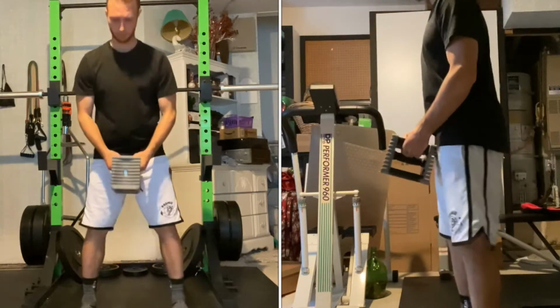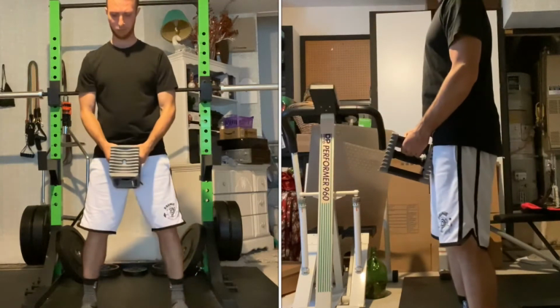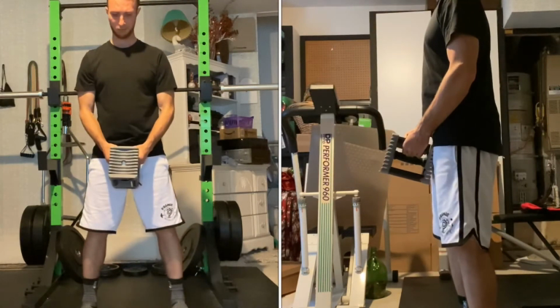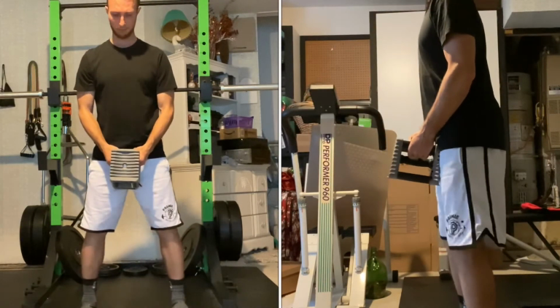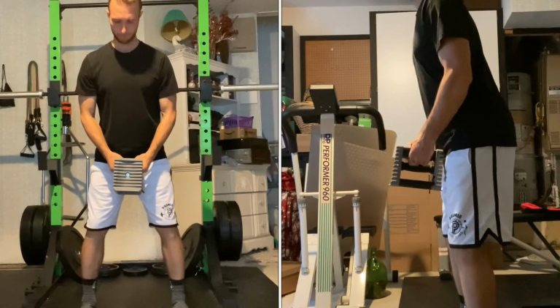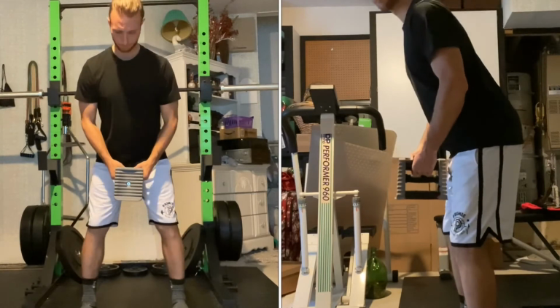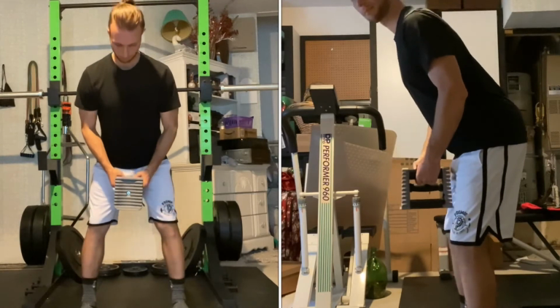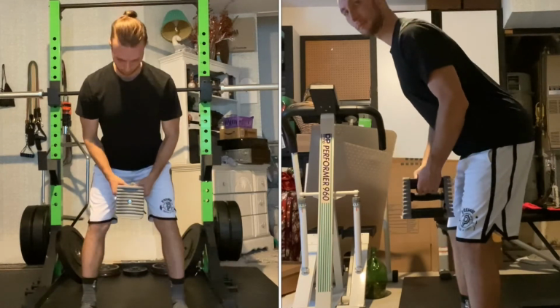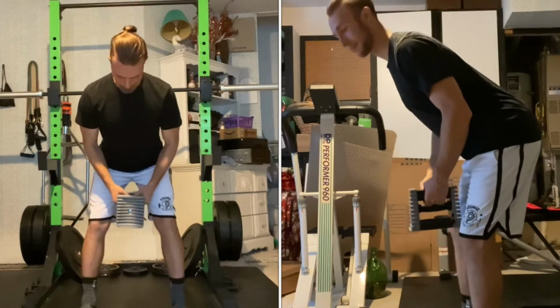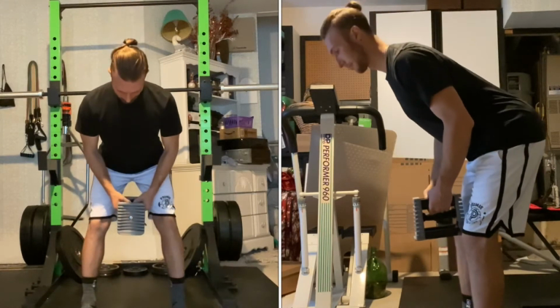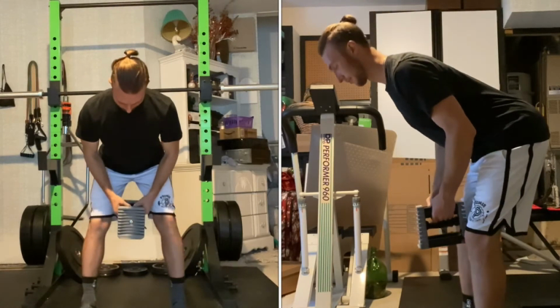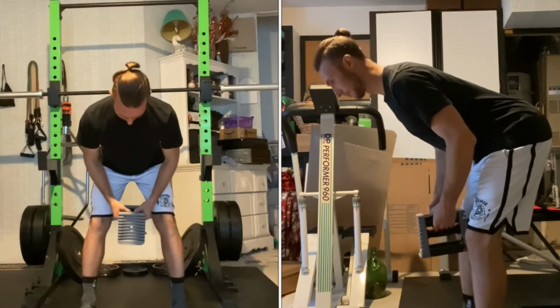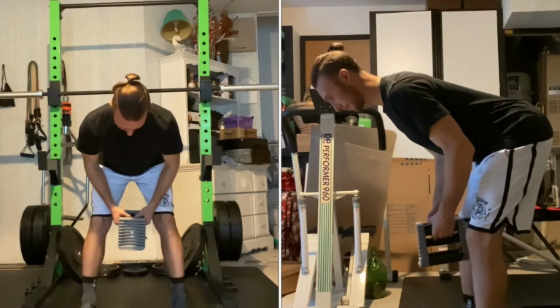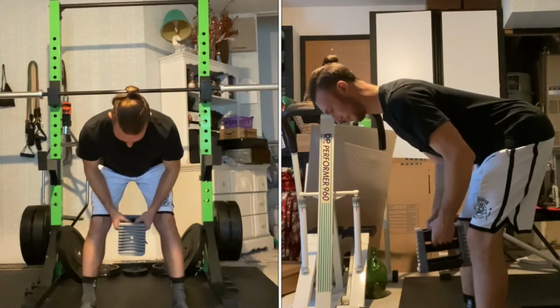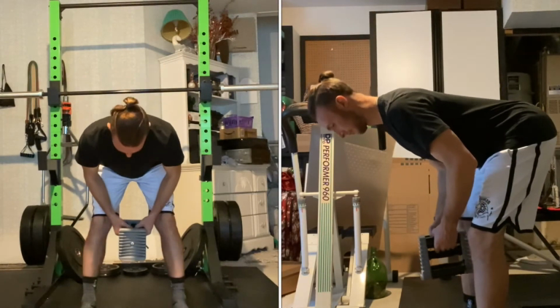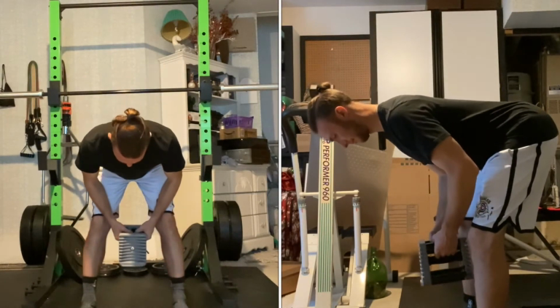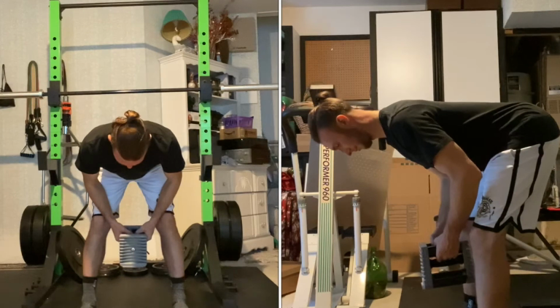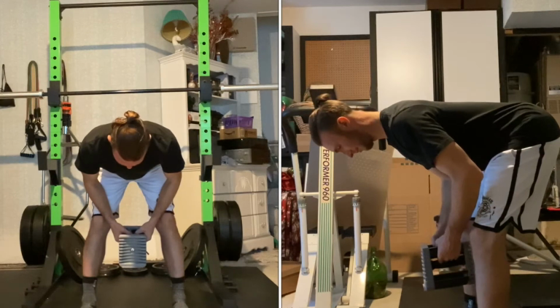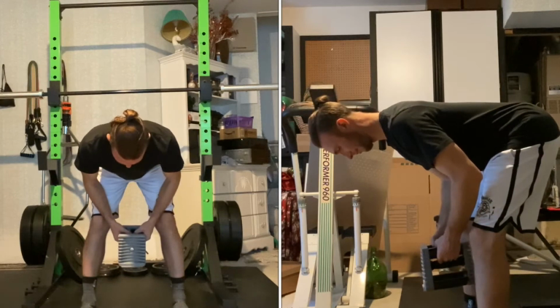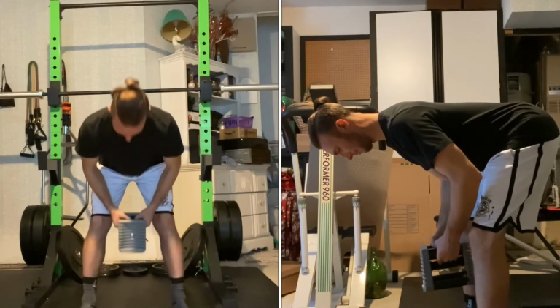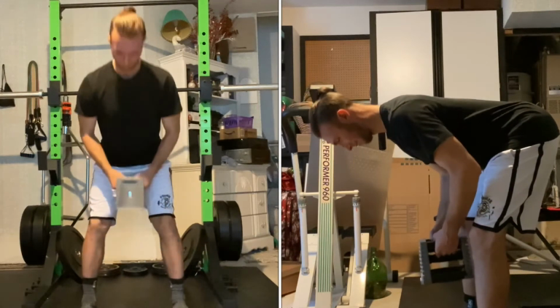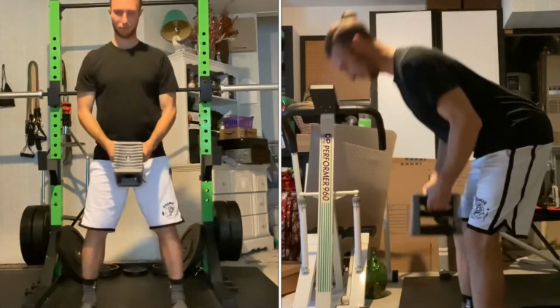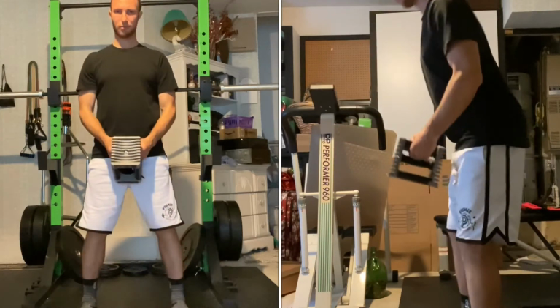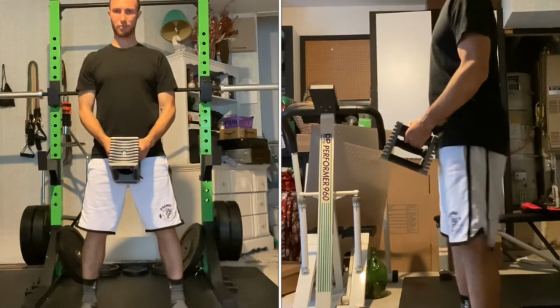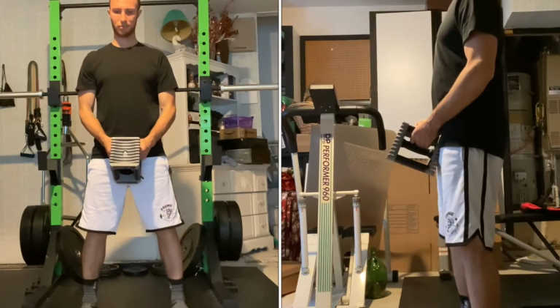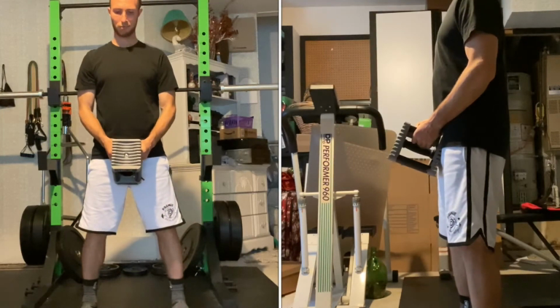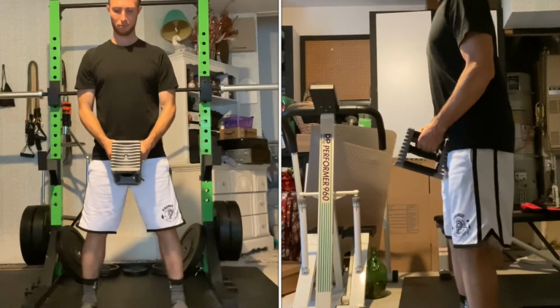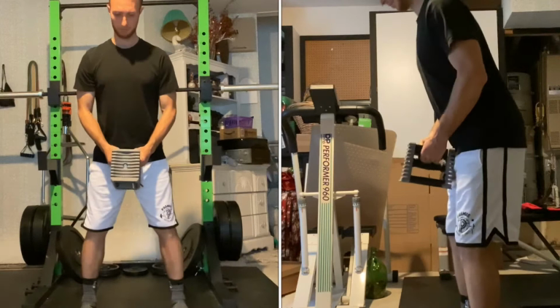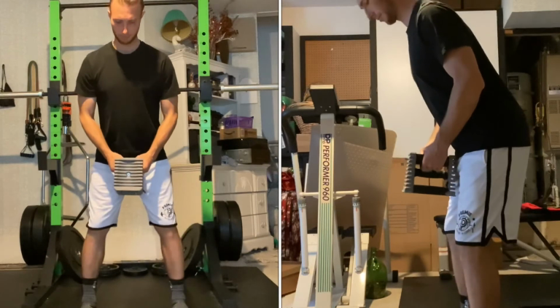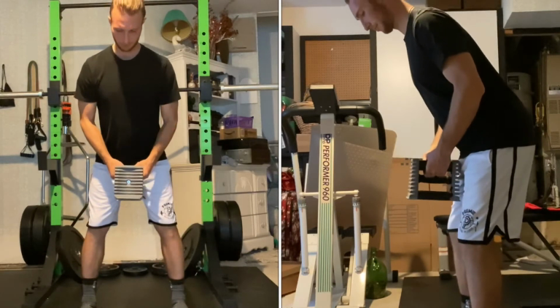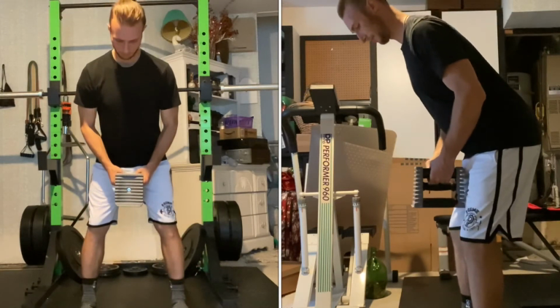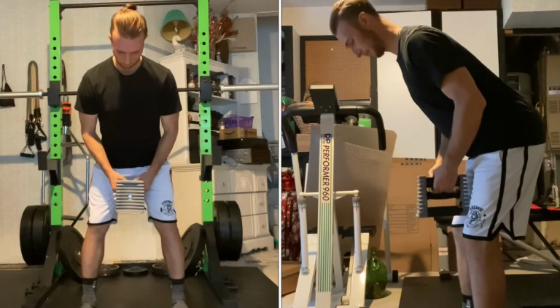Initiate the movement by pushing your hips back. Go down until chest is roughly parallel to the ground. In the bottom position, squeeze your glutes right before you go back up to extend your hips to the starting position.